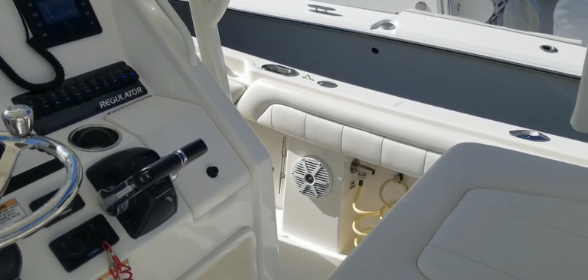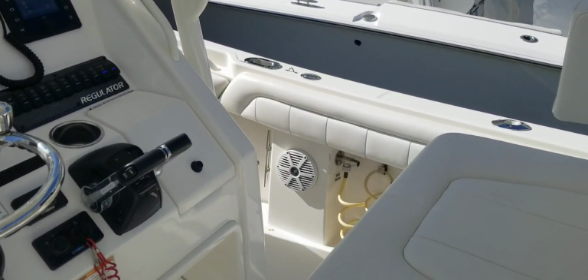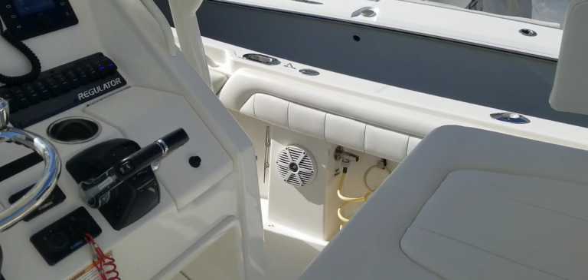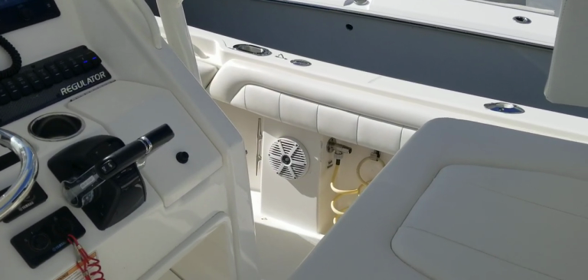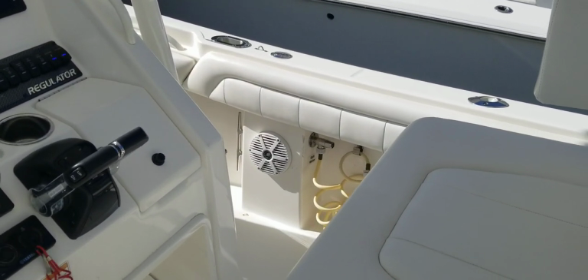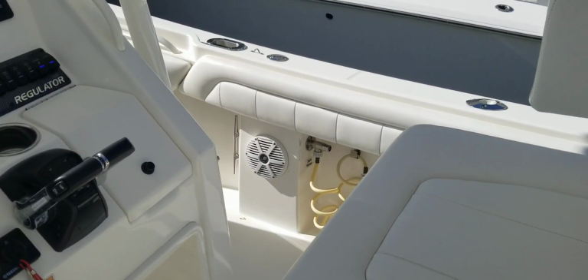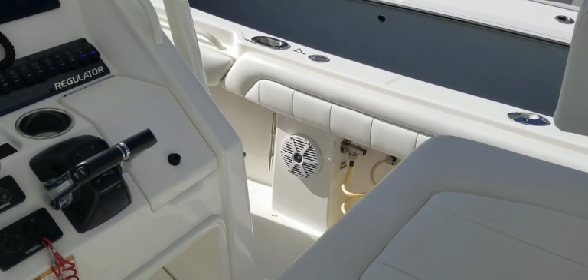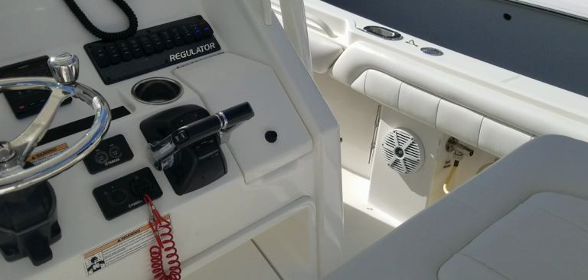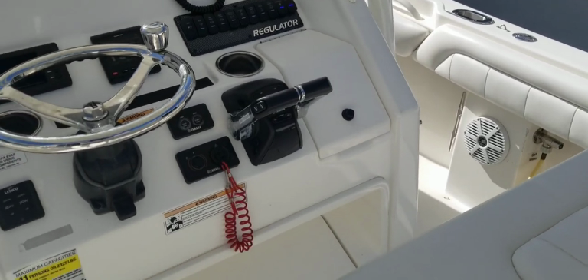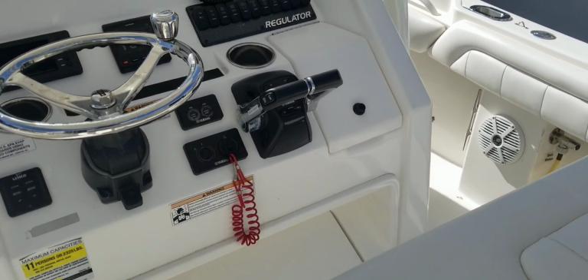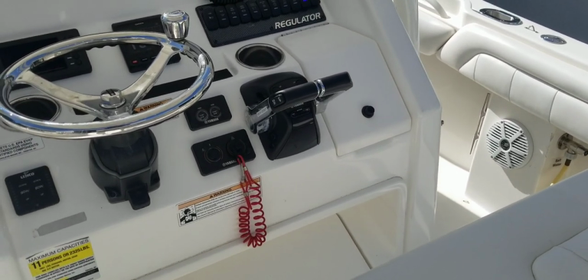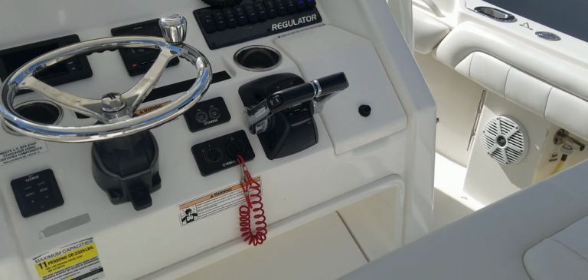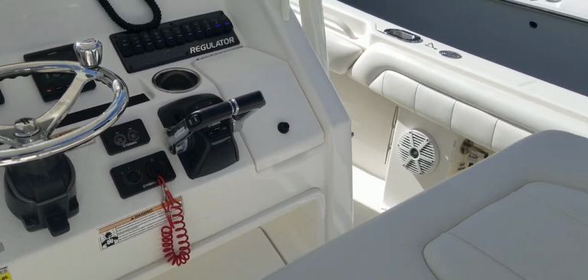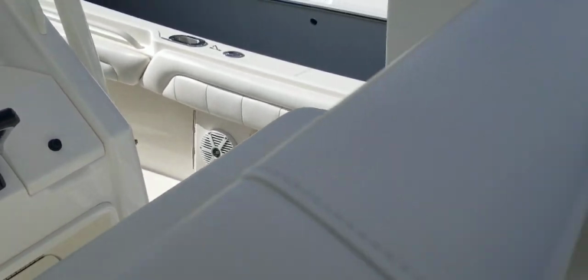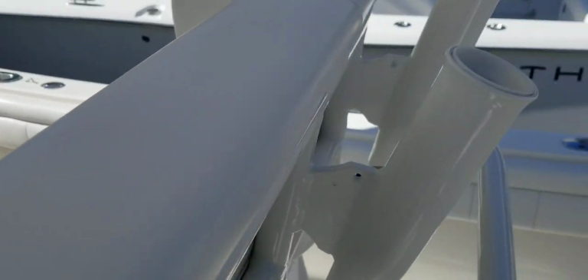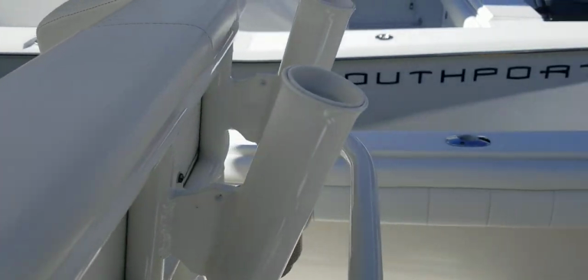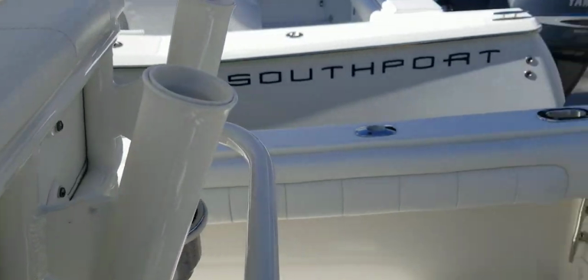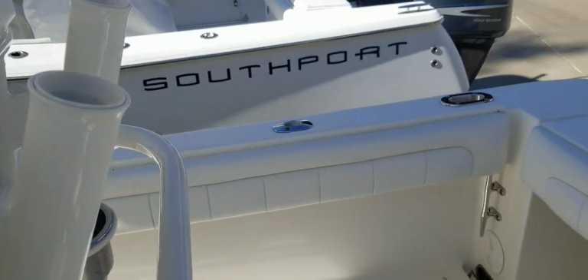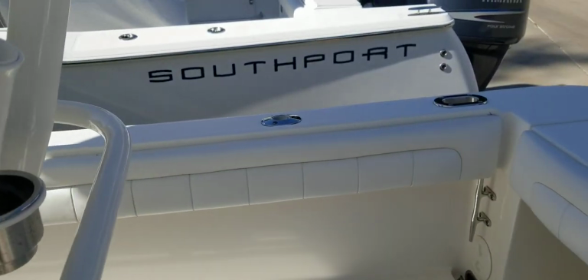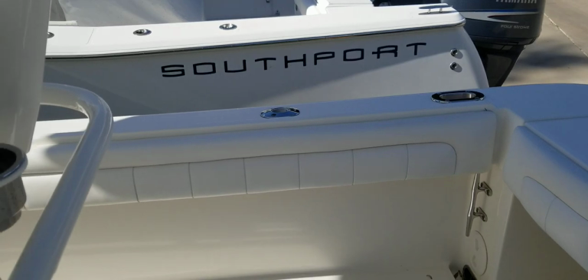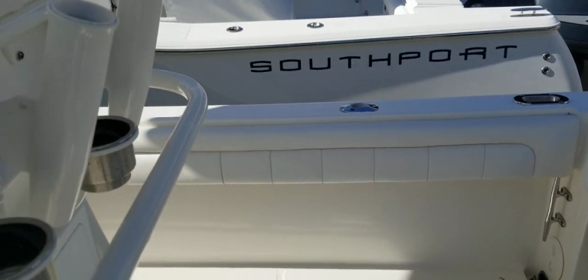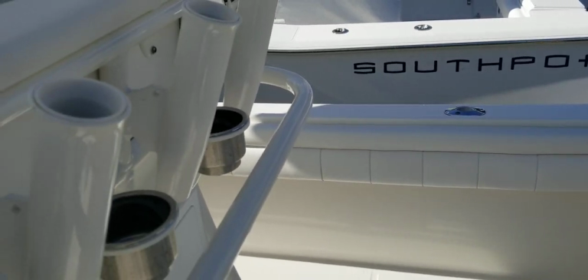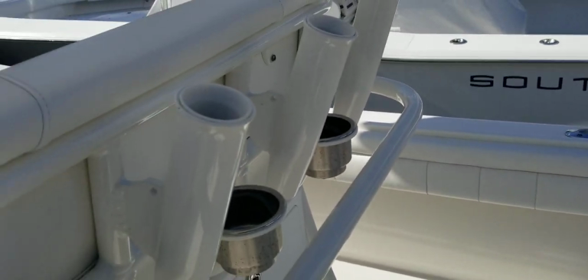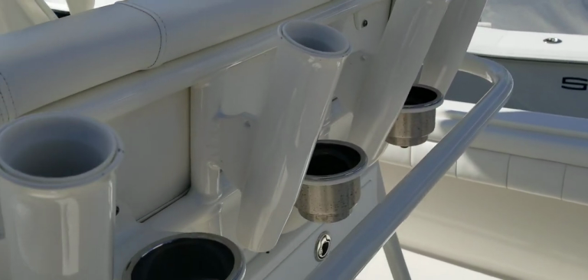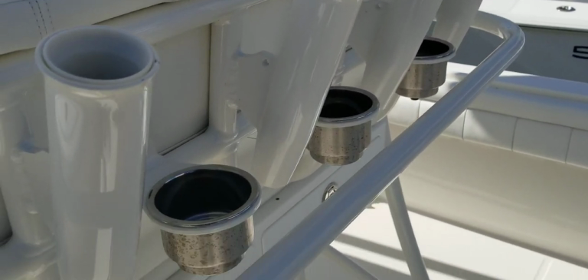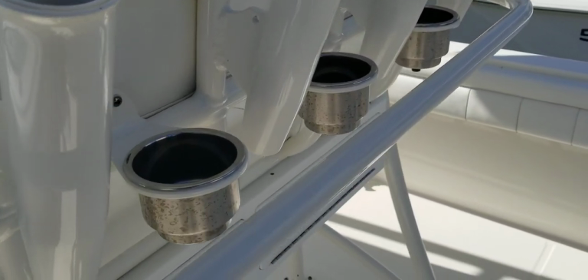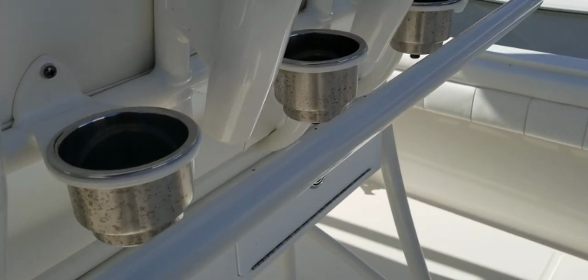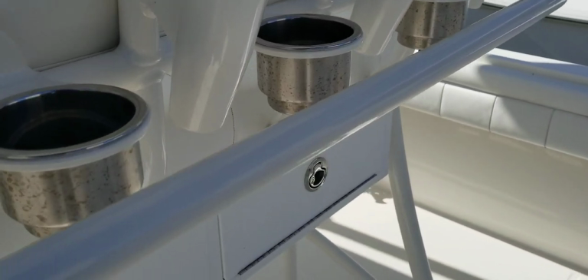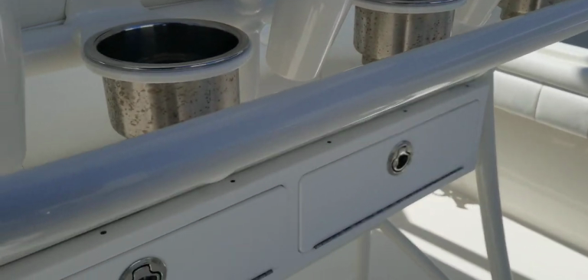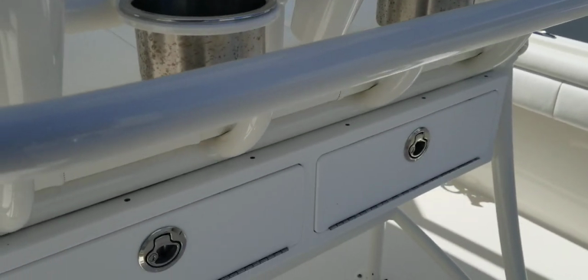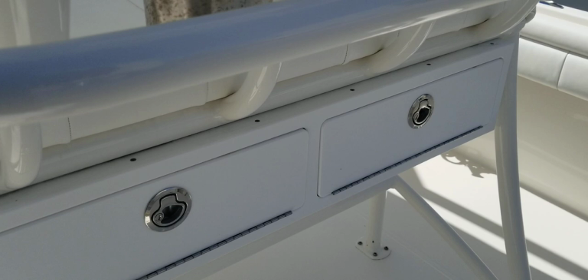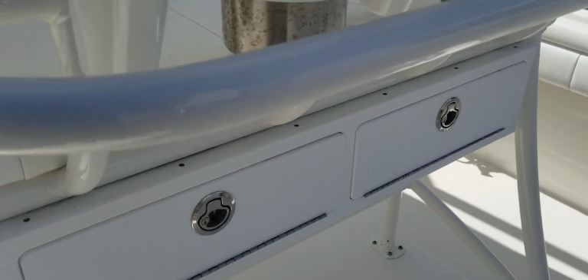Over there you can see the hose for your saltwater wash down. You've got fresh water wash down to port. Coming around the back of the leaning post, you've got some stainless steel cup holders and tackle storage in the doors below.